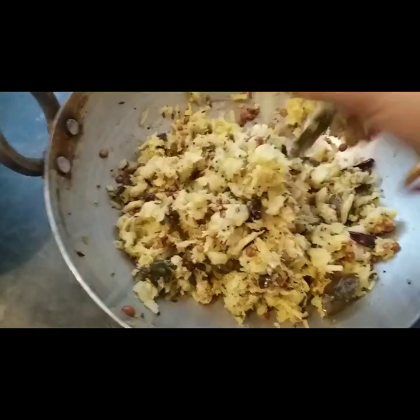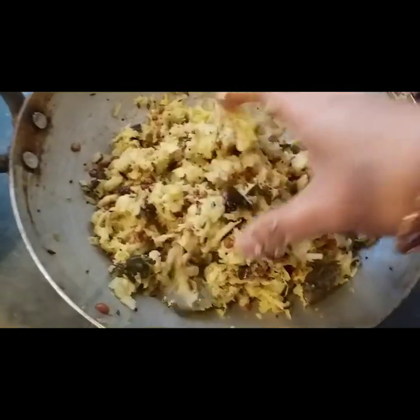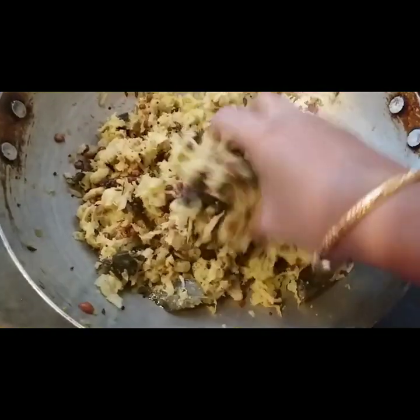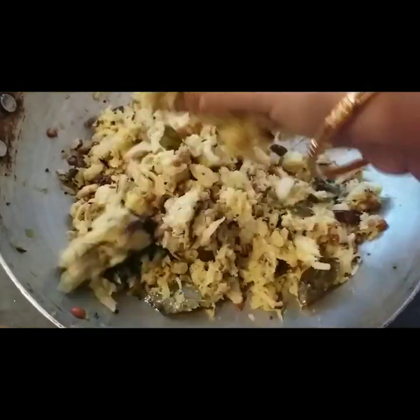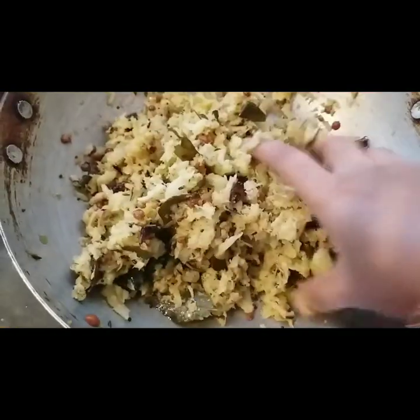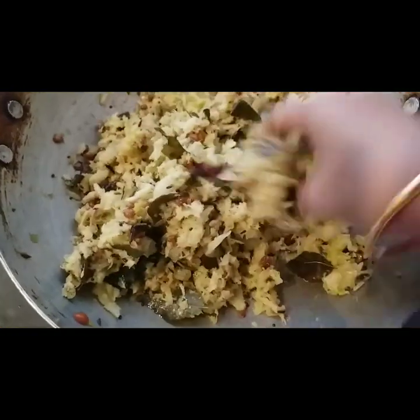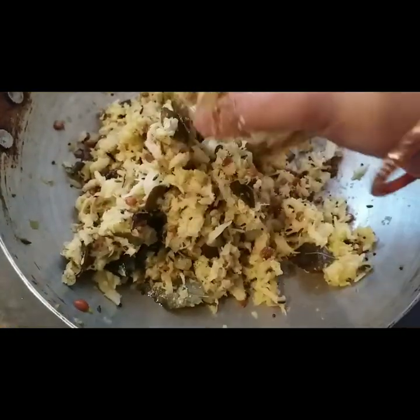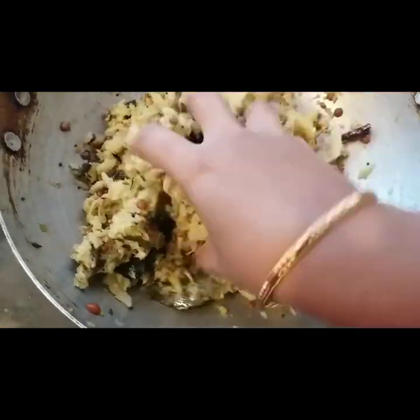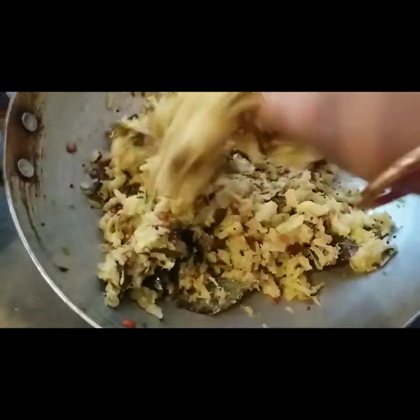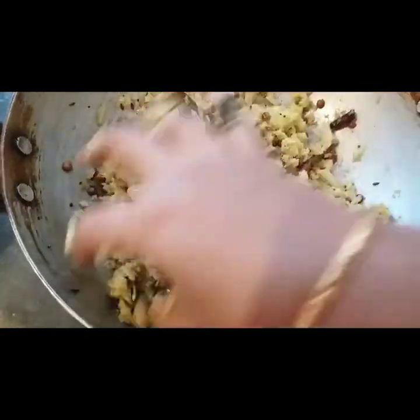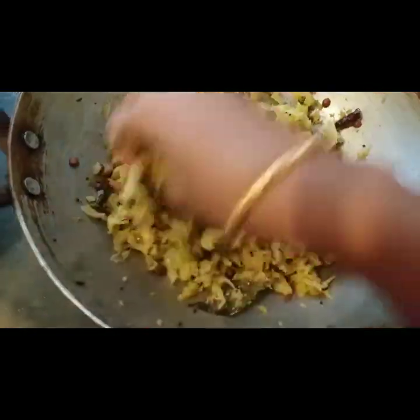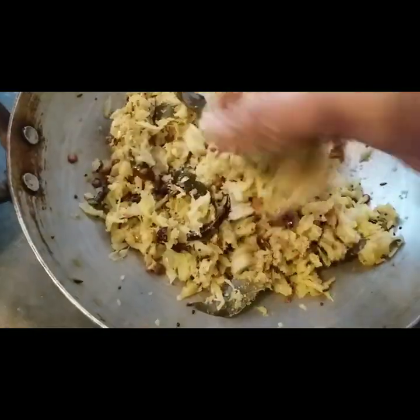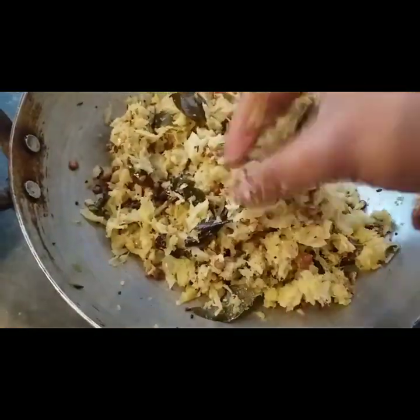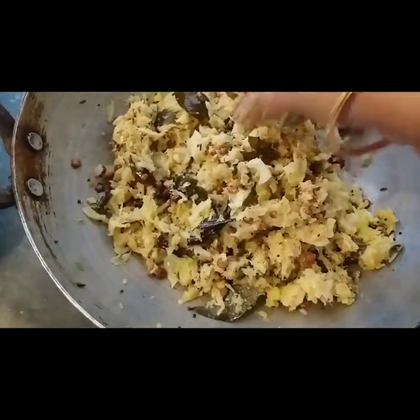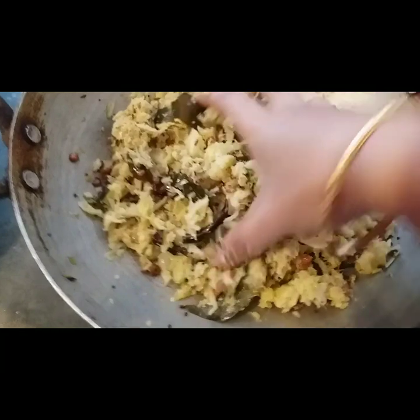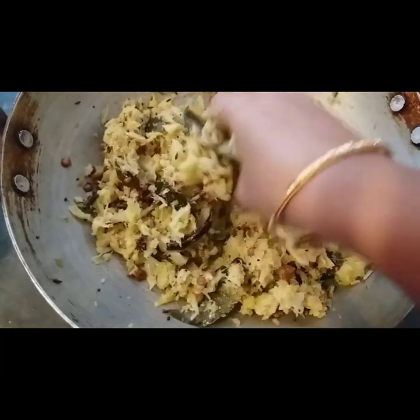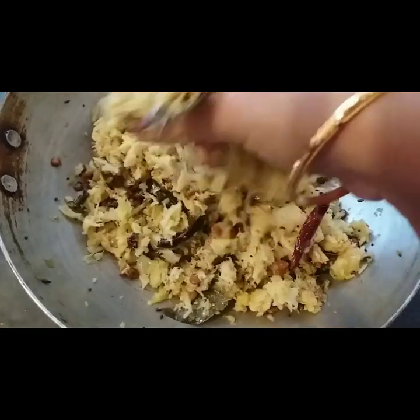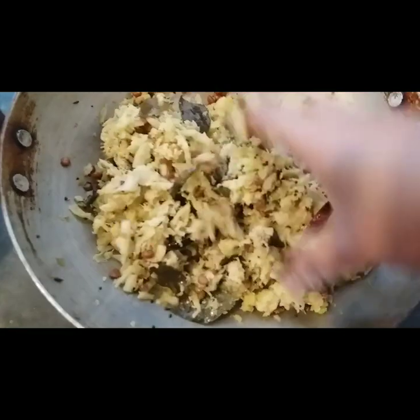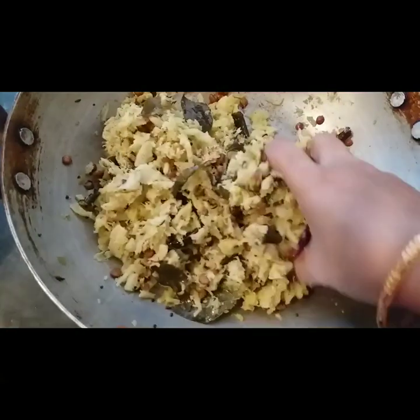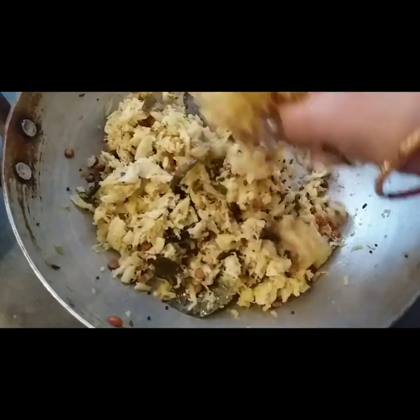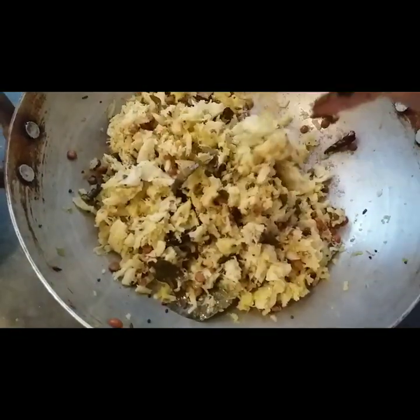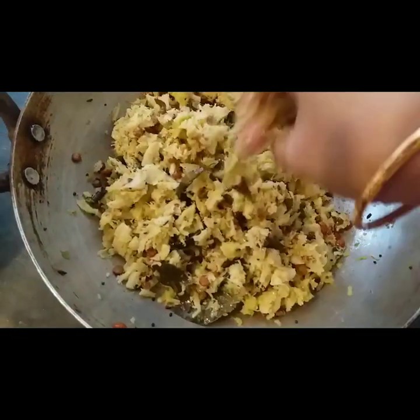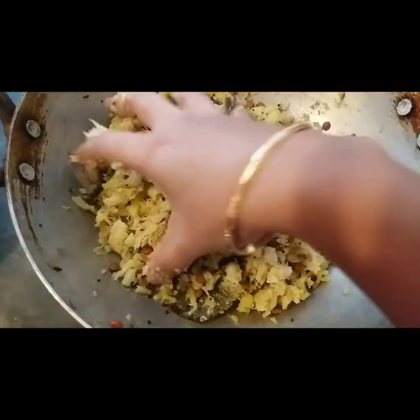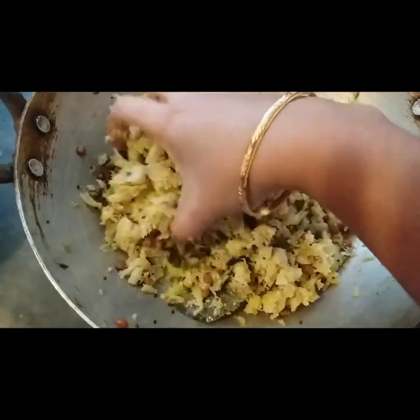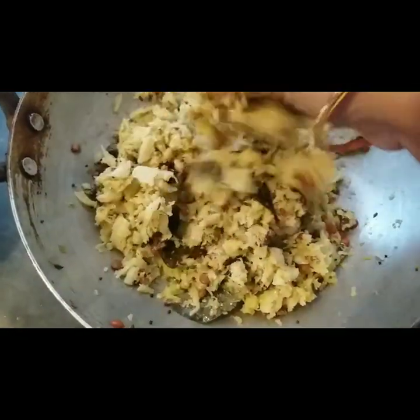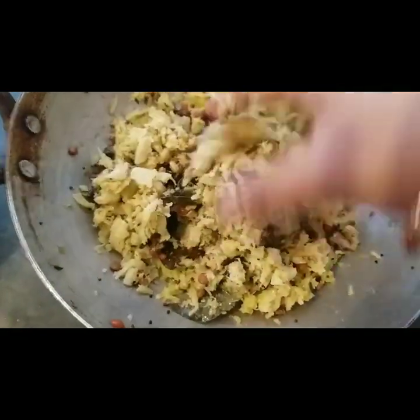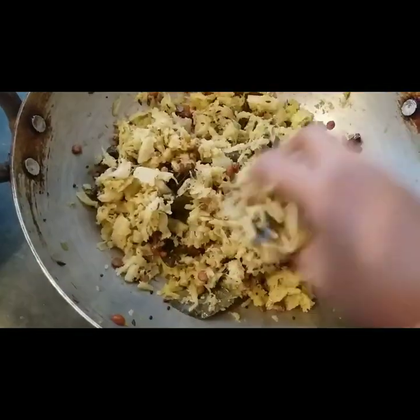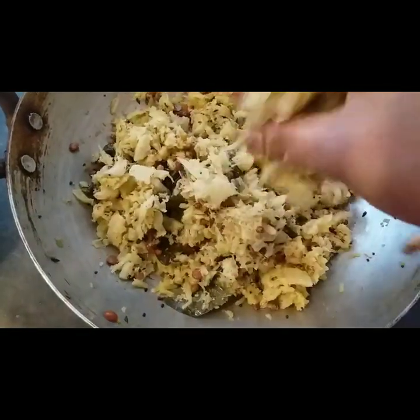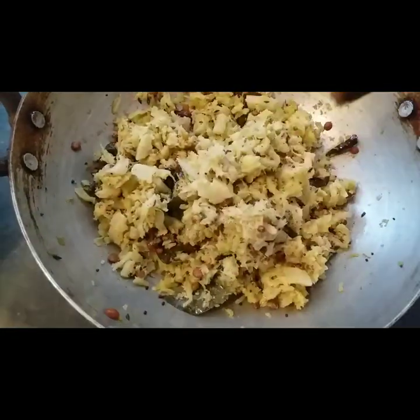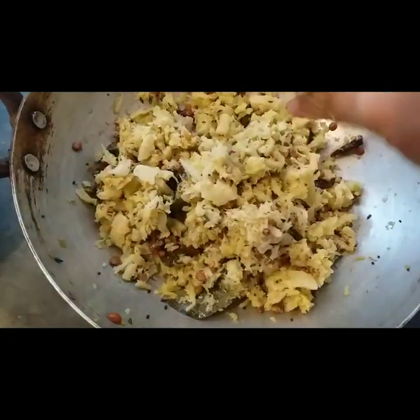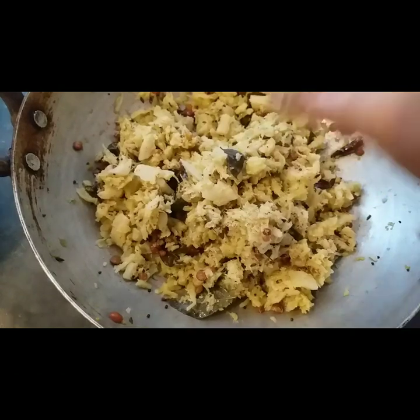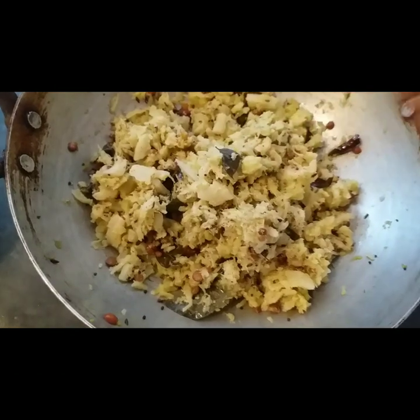I will add the curry to the curry. I will try it very well.